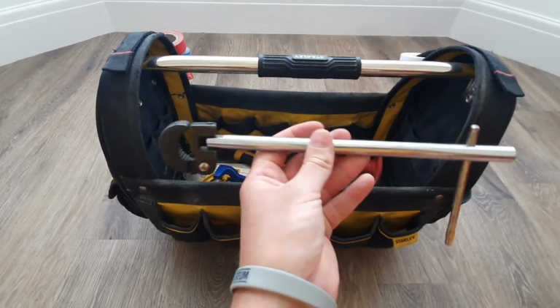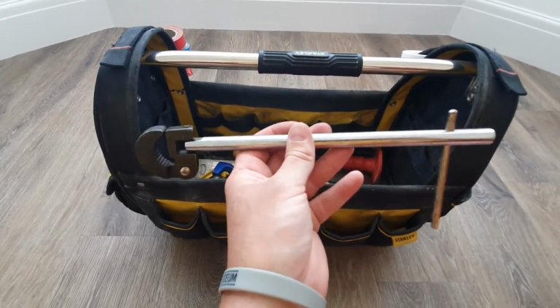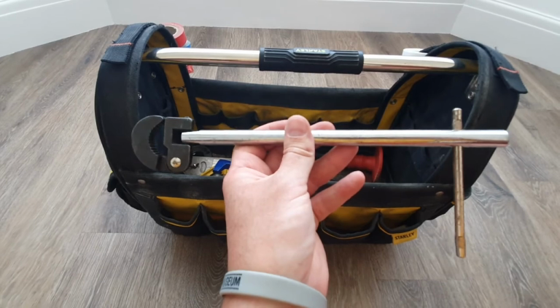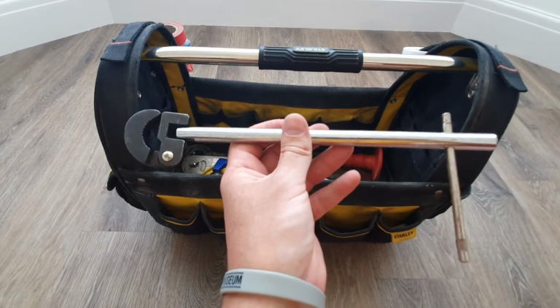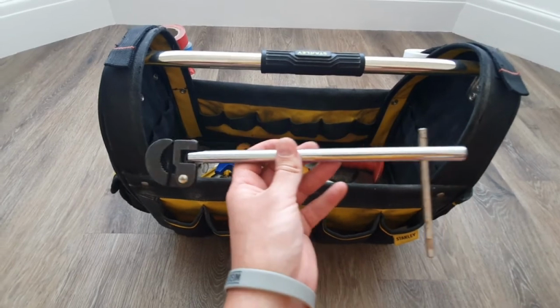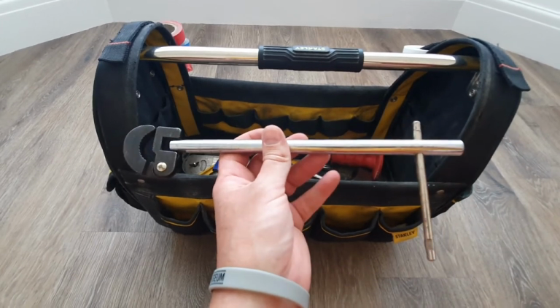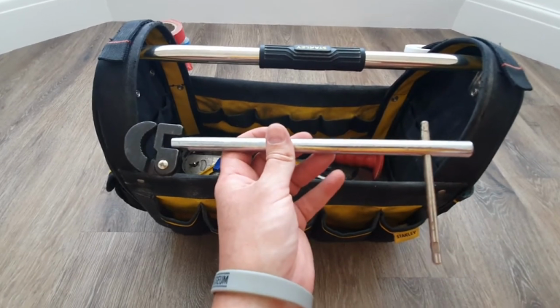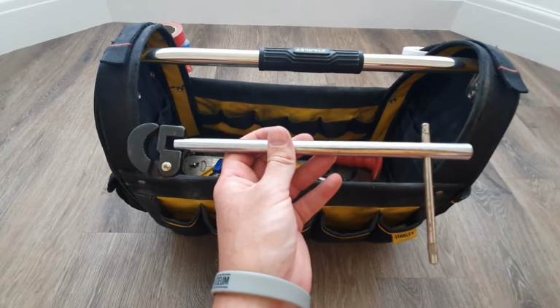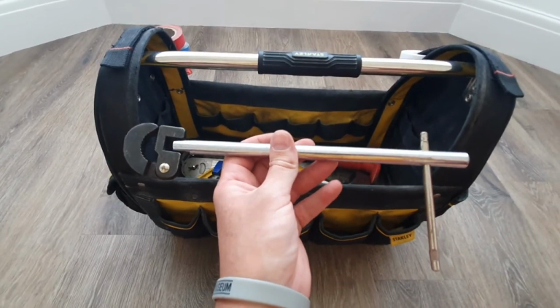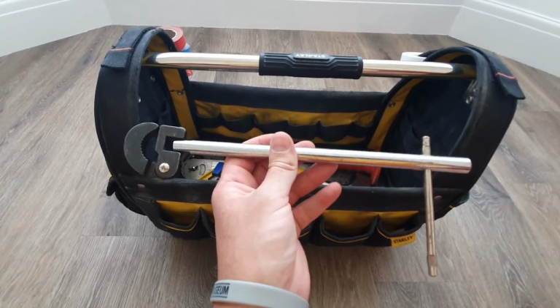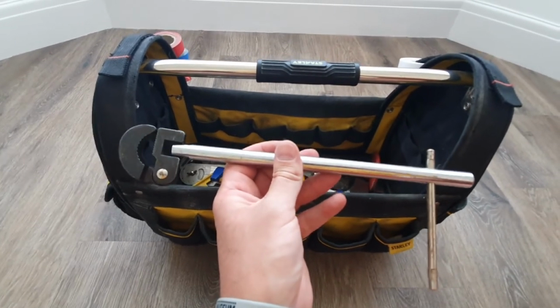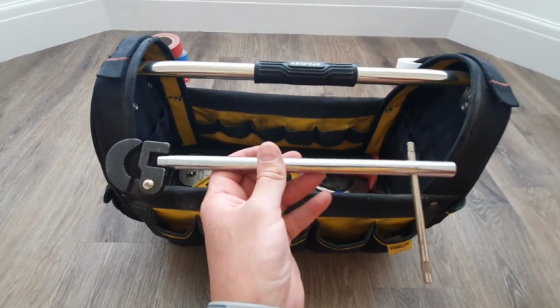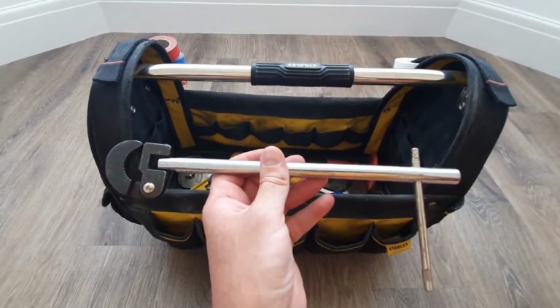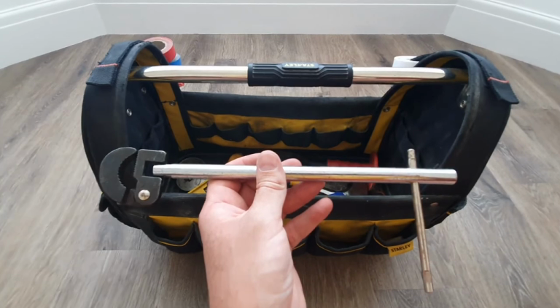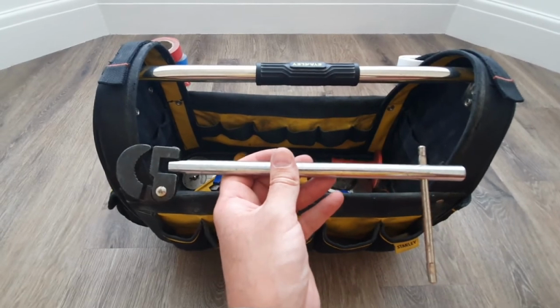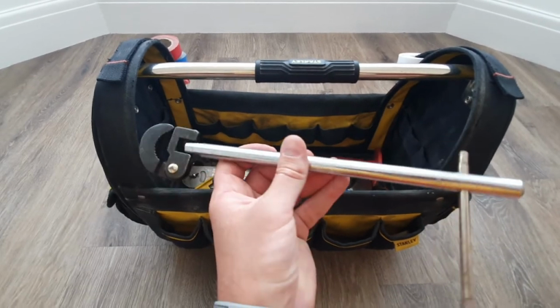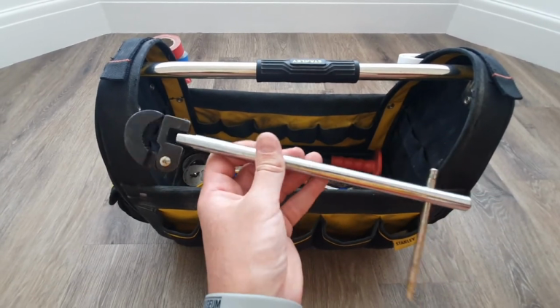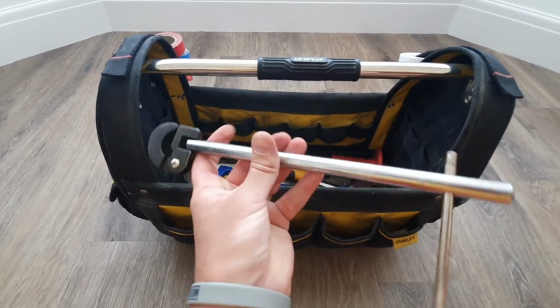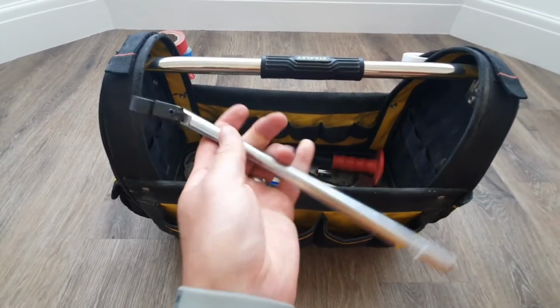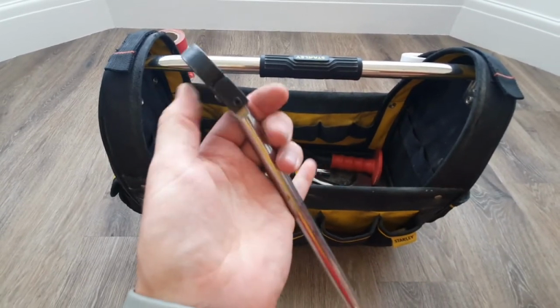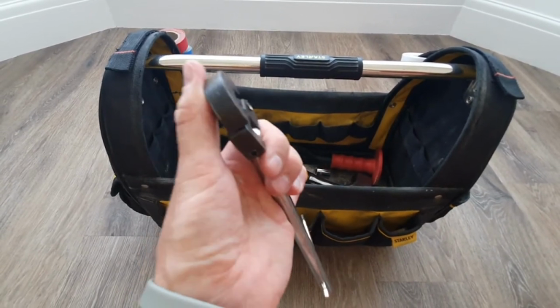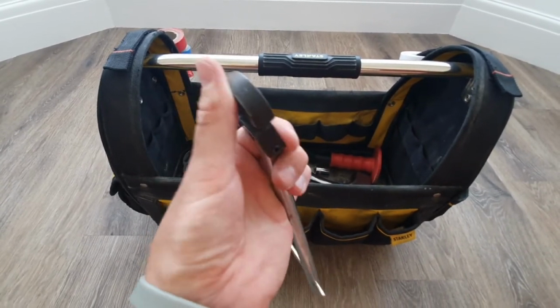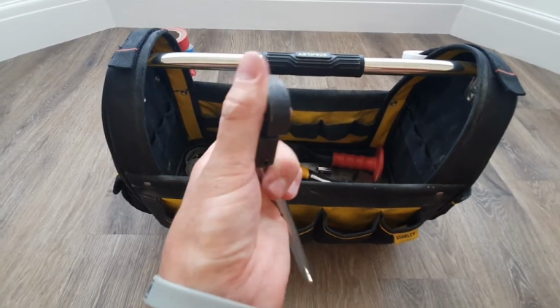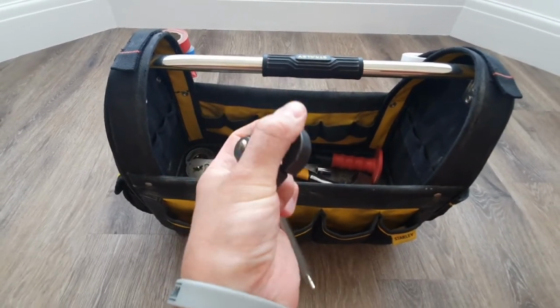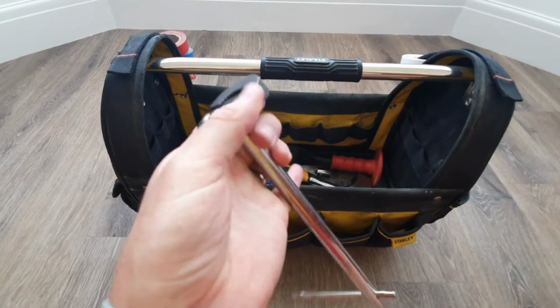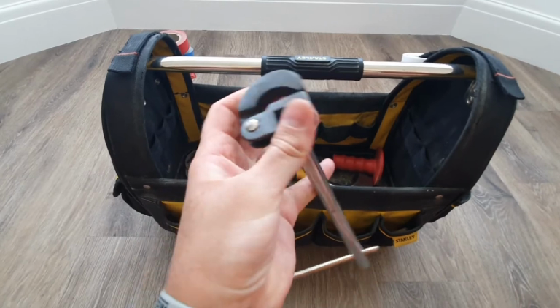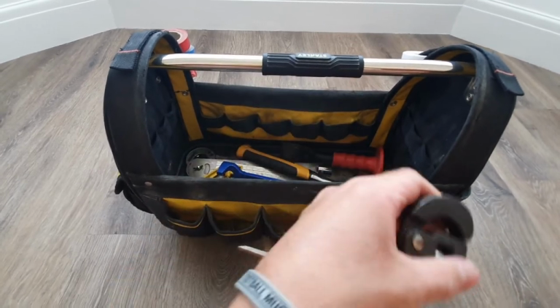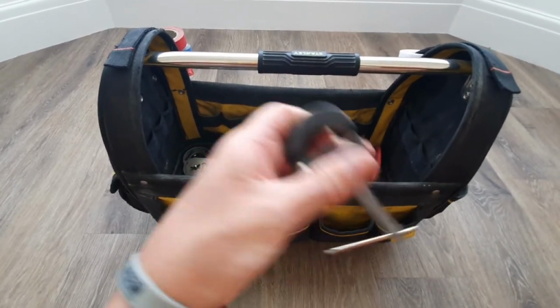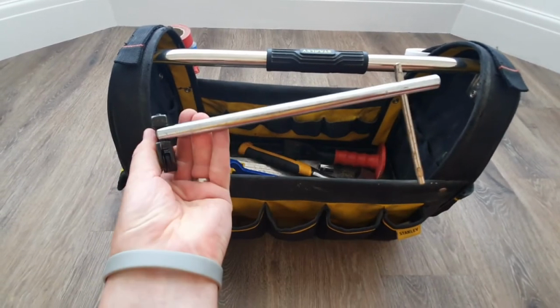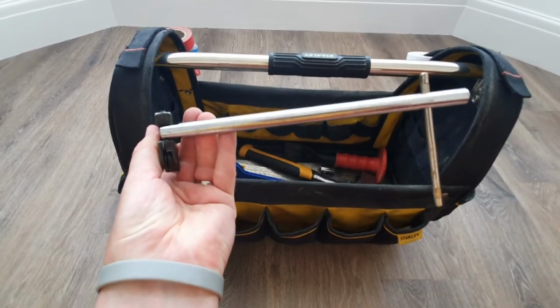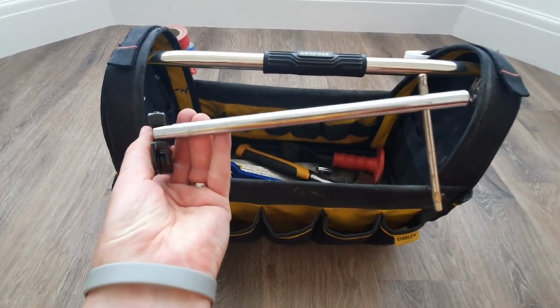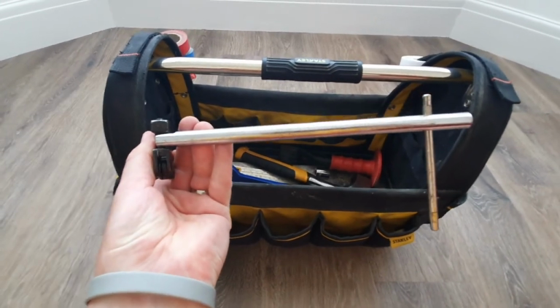Absolutely loathe these grips — every plumber needs one but I never really use them. The jaw is a nuisance: it catches, falls off all the time. It works — it's fine — but it's just a pain in the ass trying to get onto half-inch or three-quarter inch nuts when you're doing a basin.